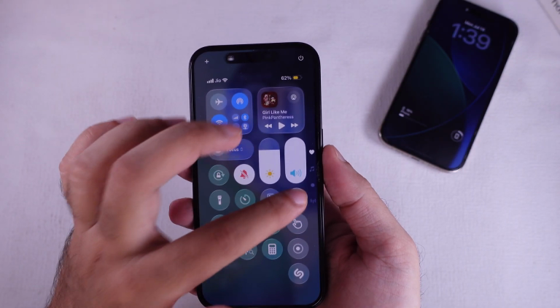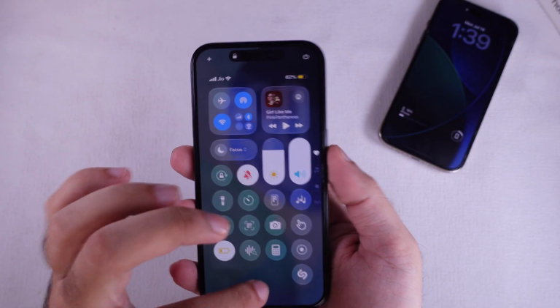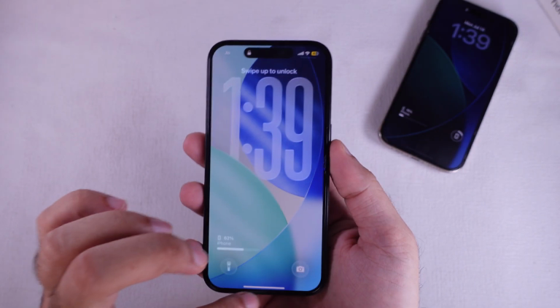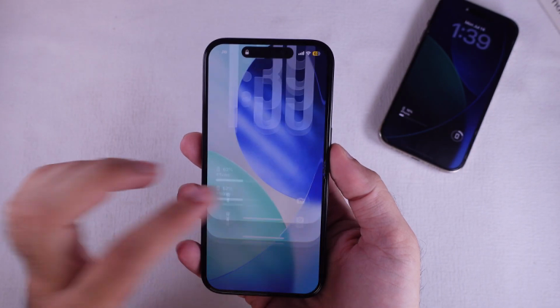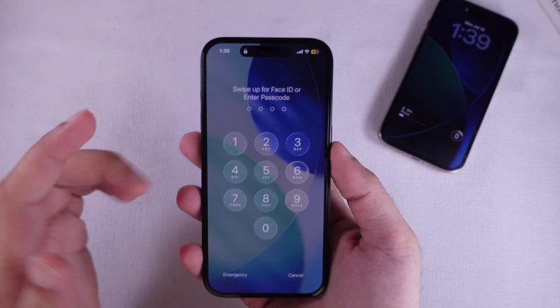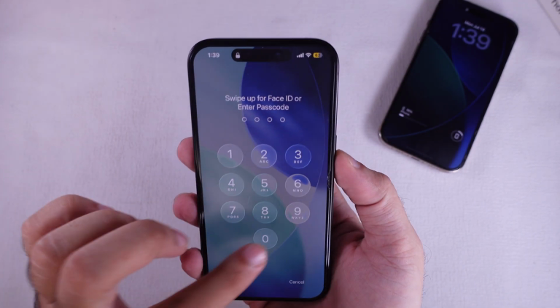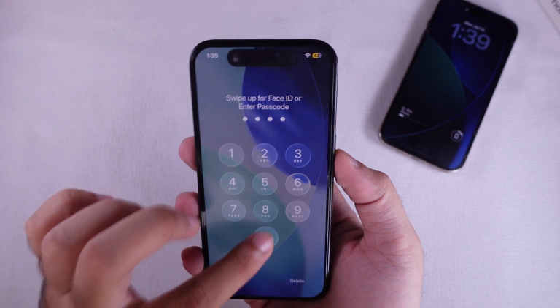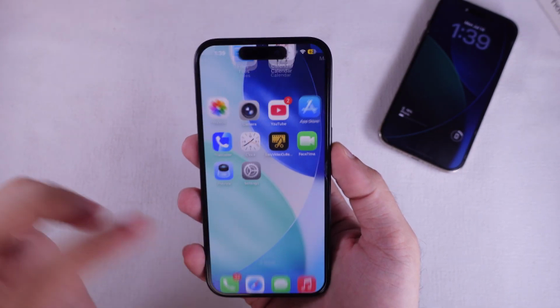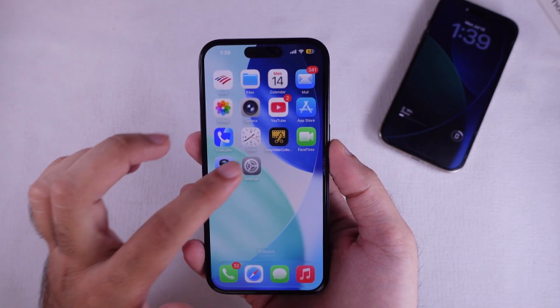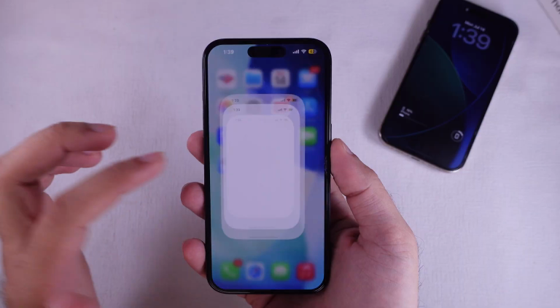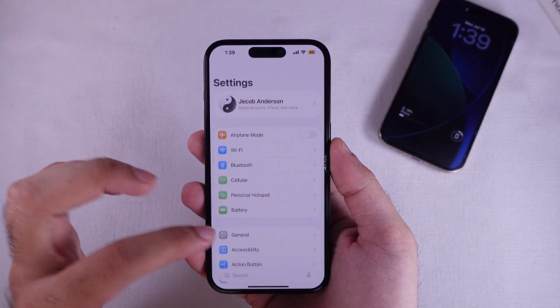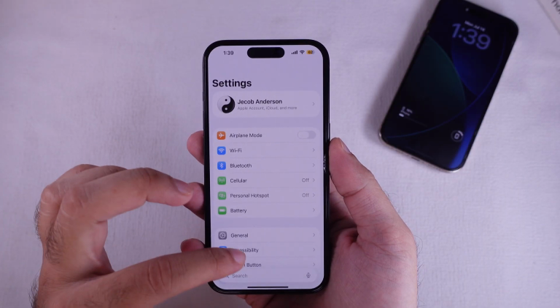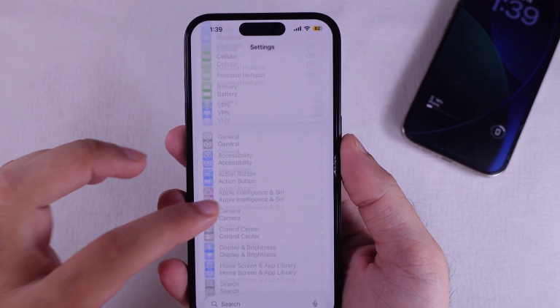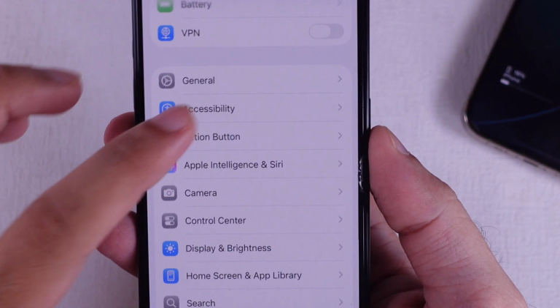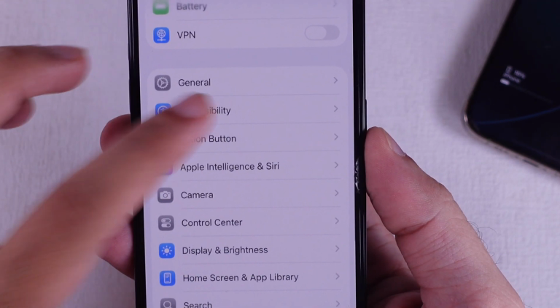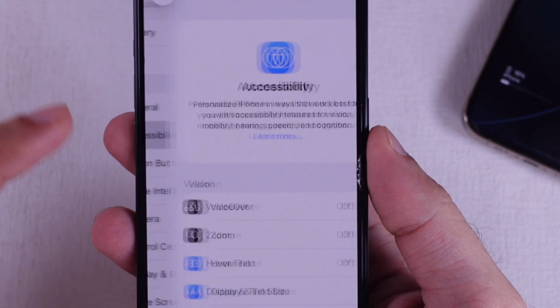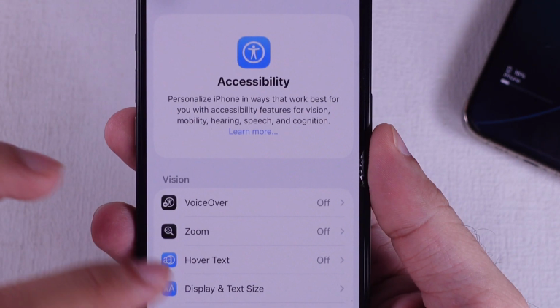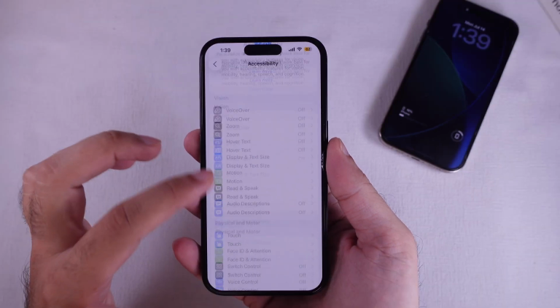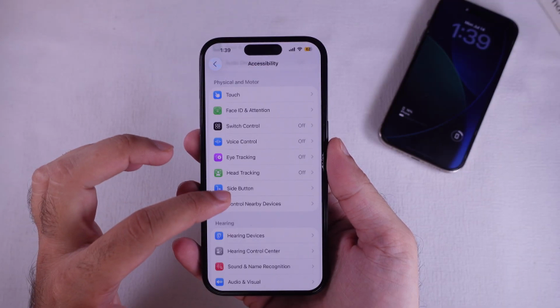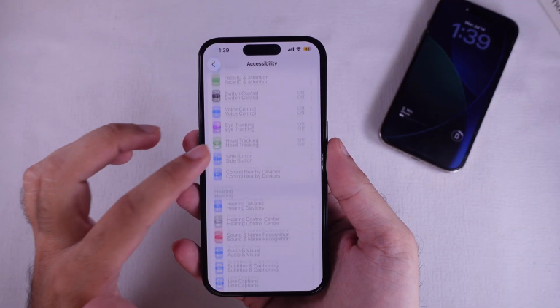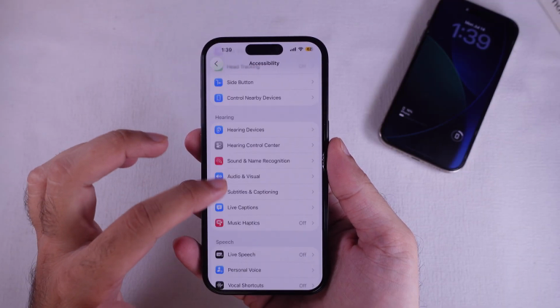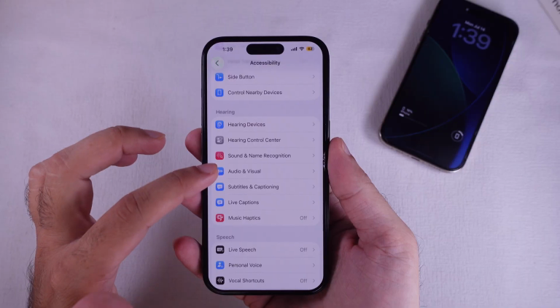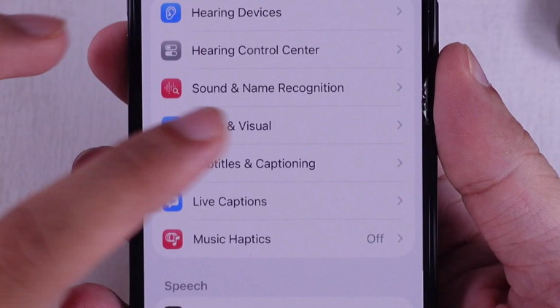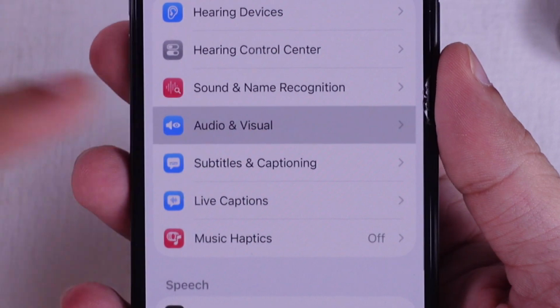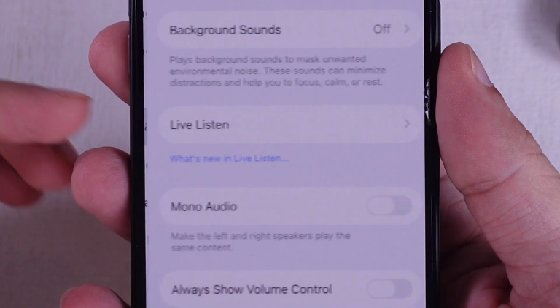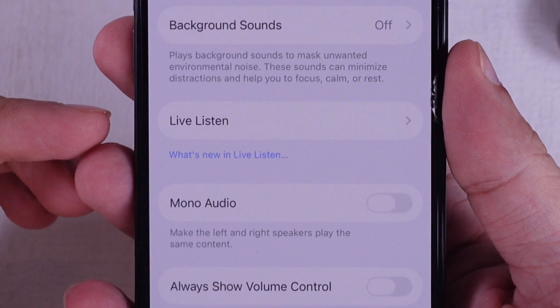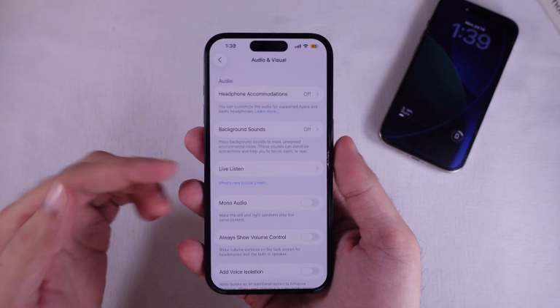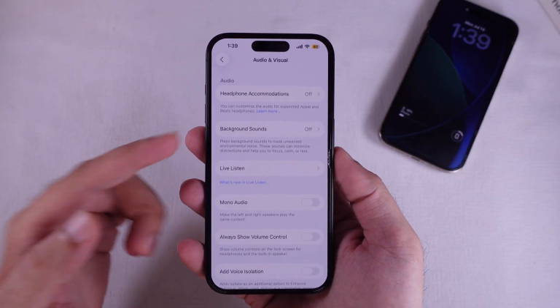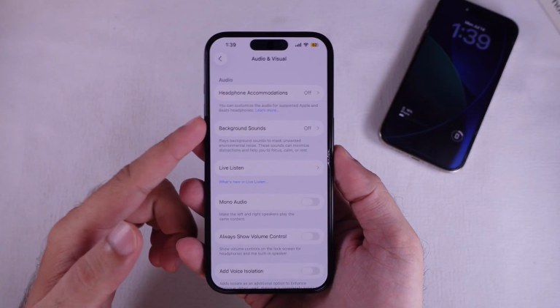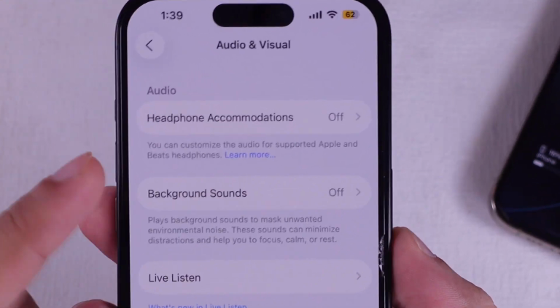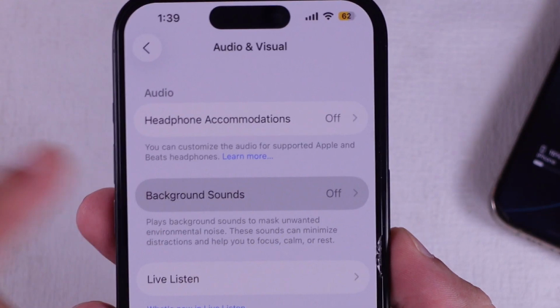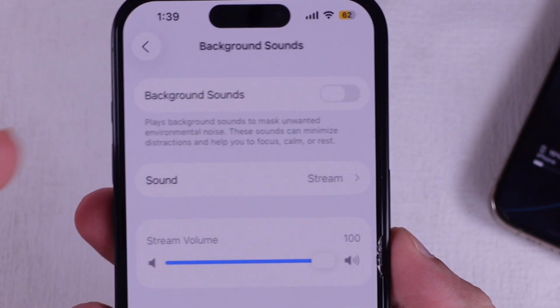First up, unlock your iPhone and pop open the Settings app. Scroll down a bit and hit up Accessibility. Then keep scrolling until you see the Hearing section and tap on Audio/Visual. Now you'll see this thing called Background Sounds — go ahead and tap that.